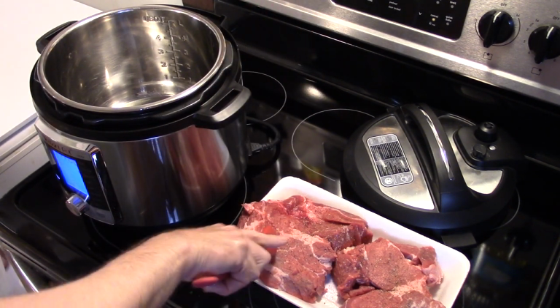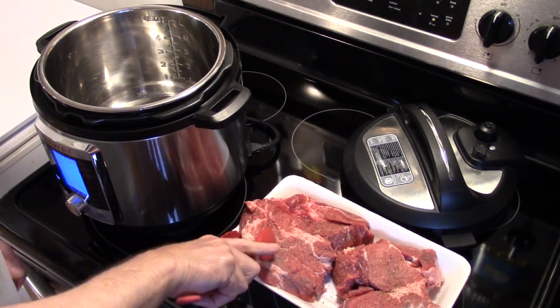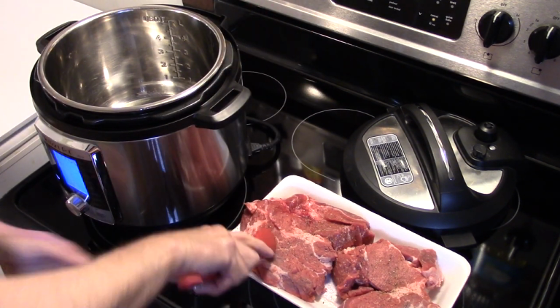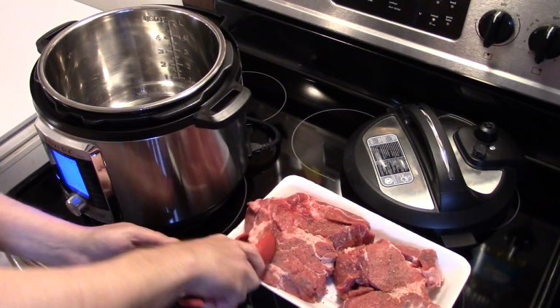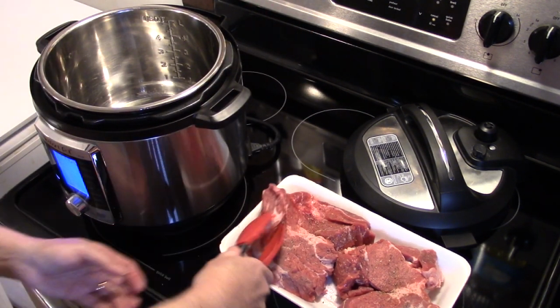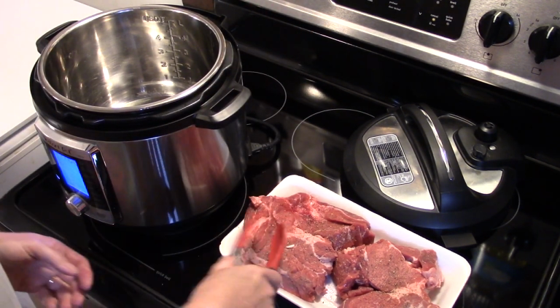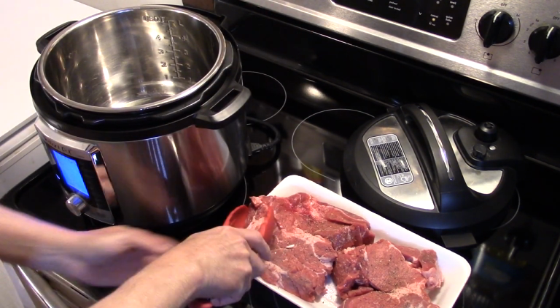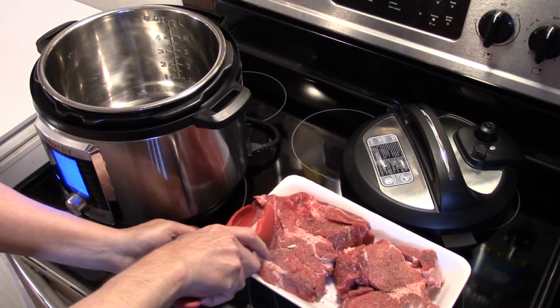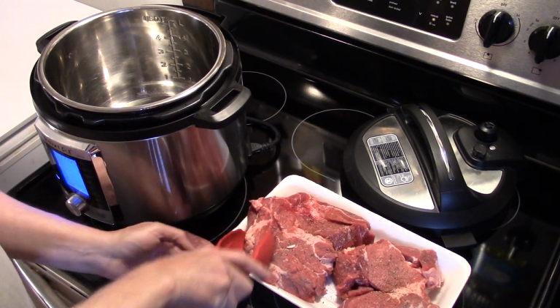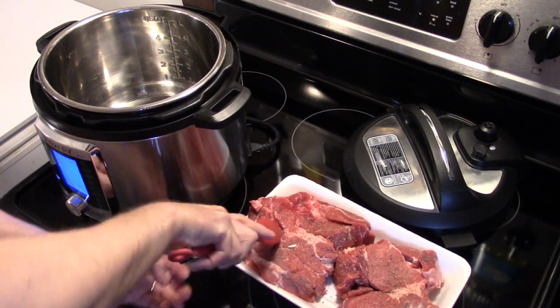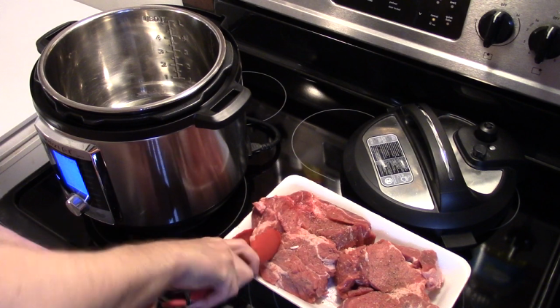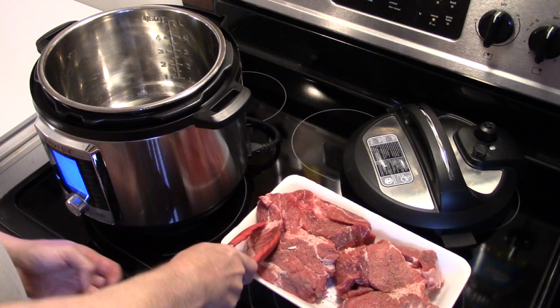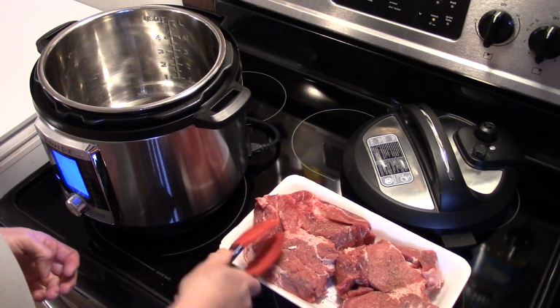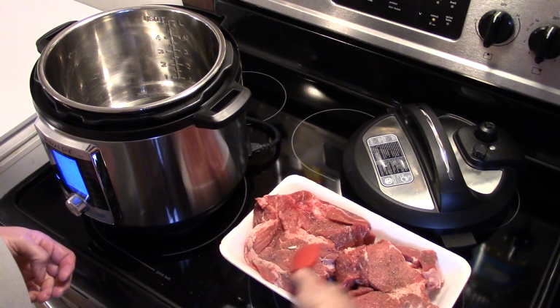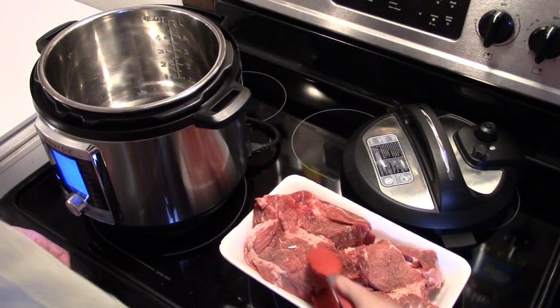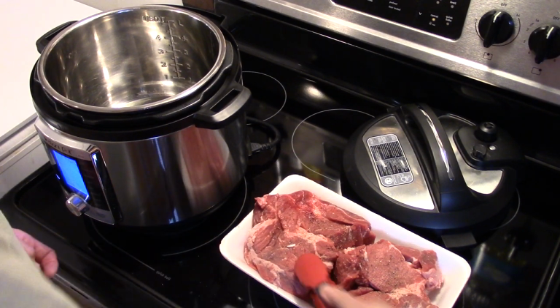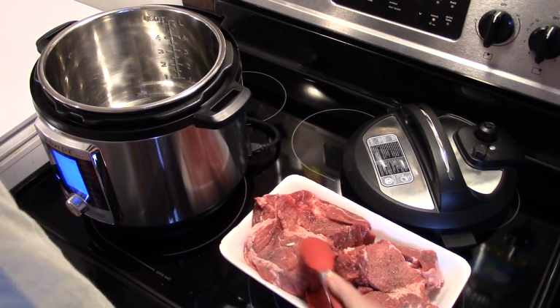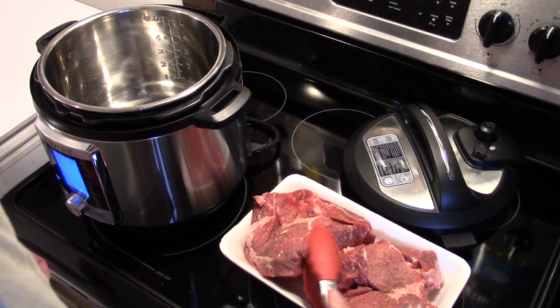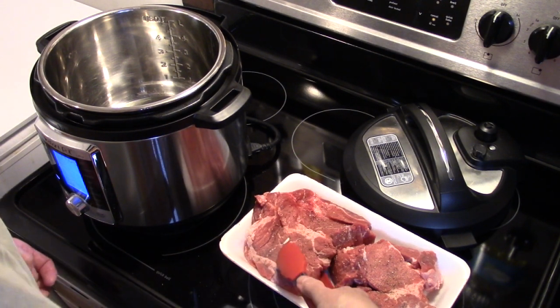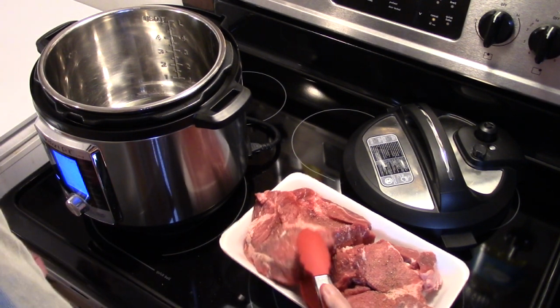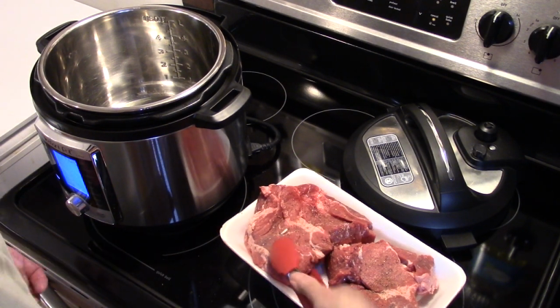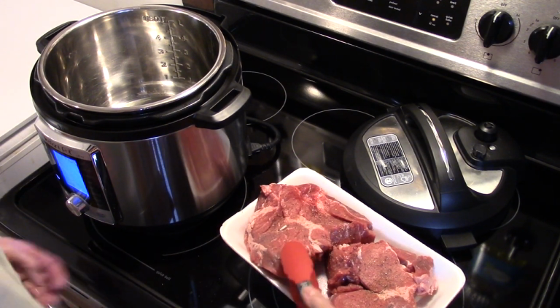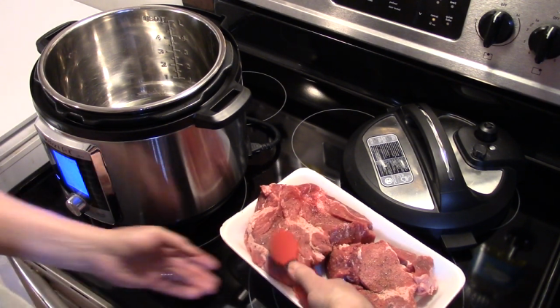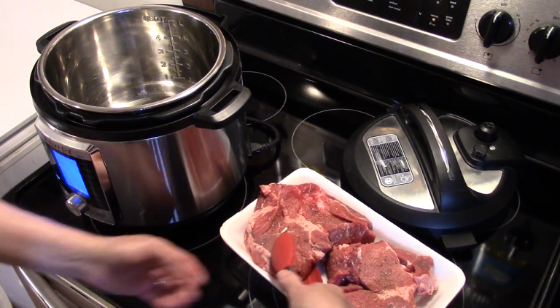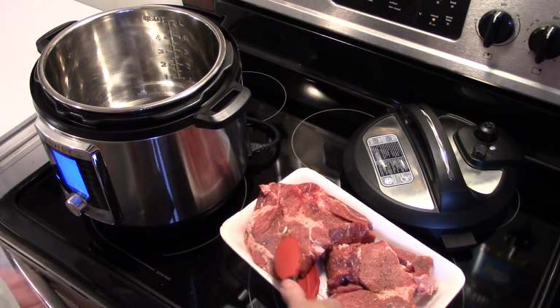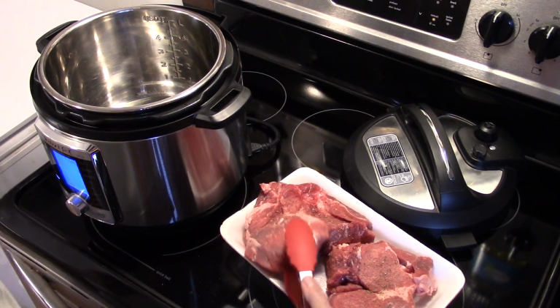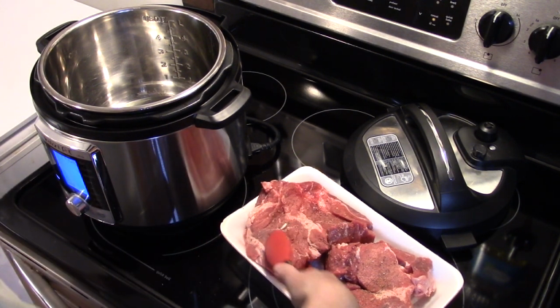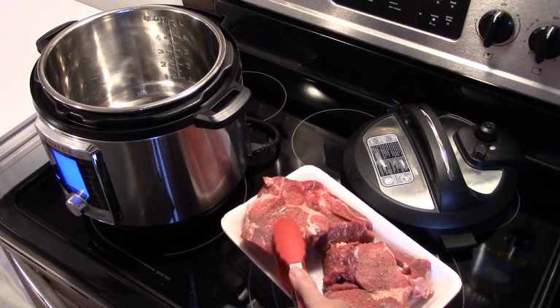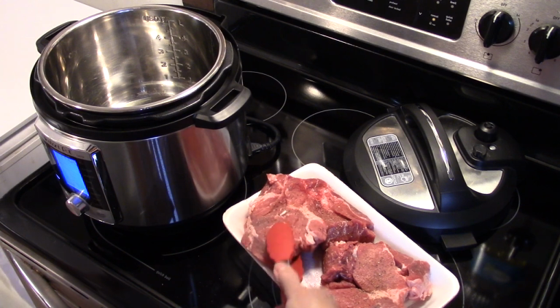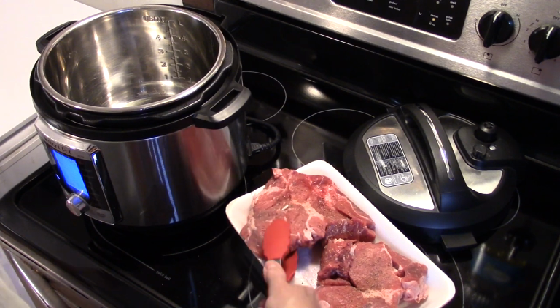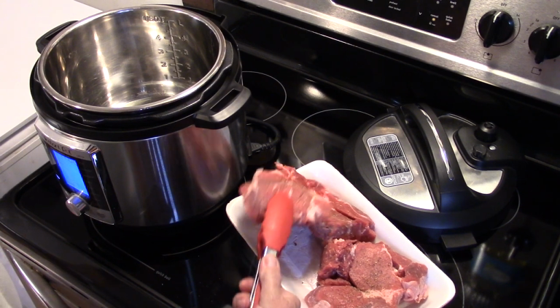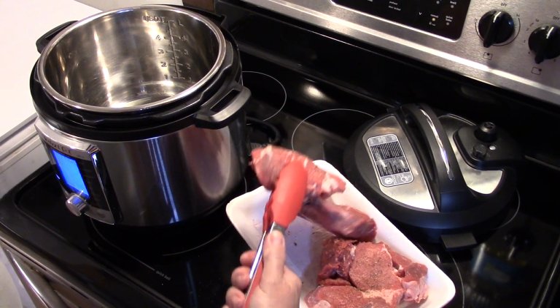I'm going to do one half, brown it up nicely, and then do the other half. When I'm done browning my pot roast, I'll bring you guys back.